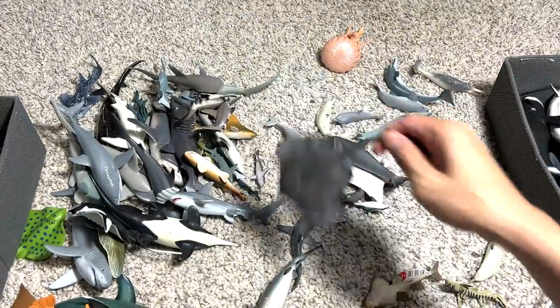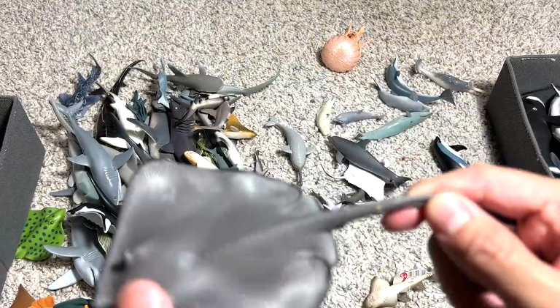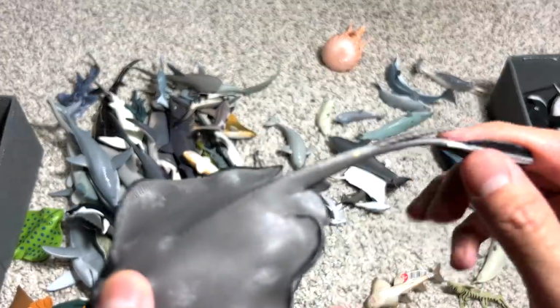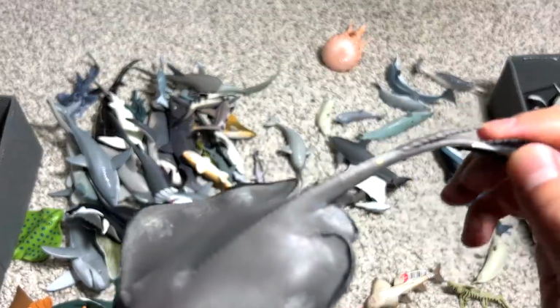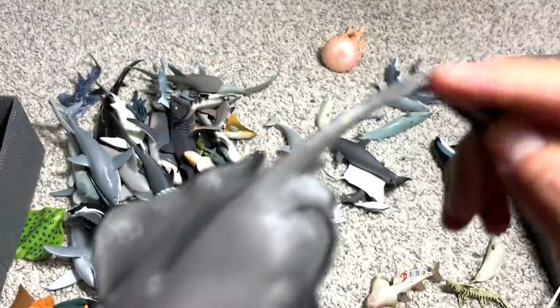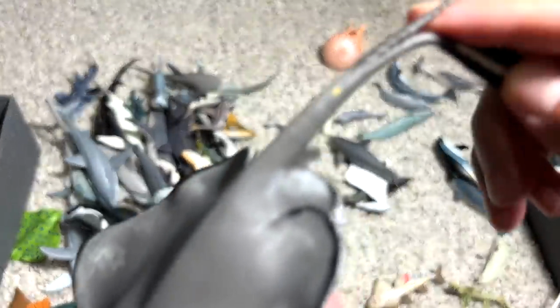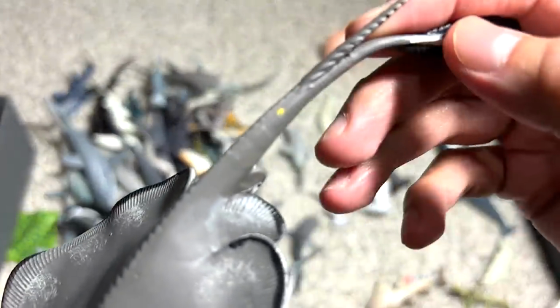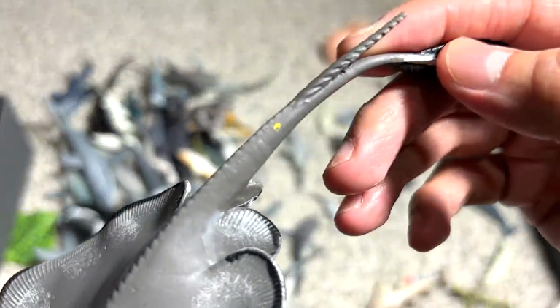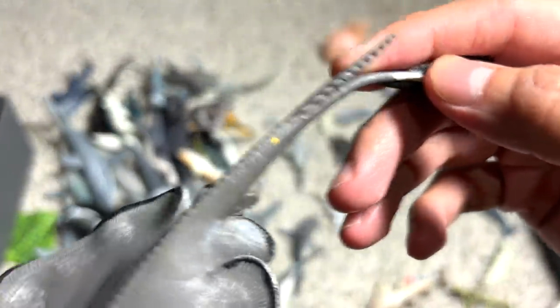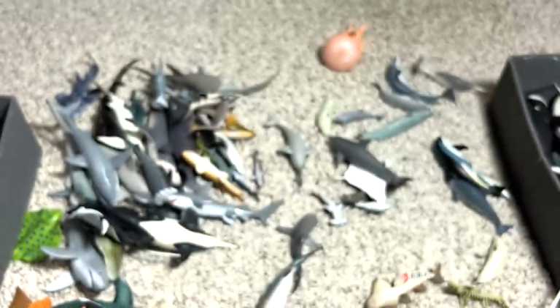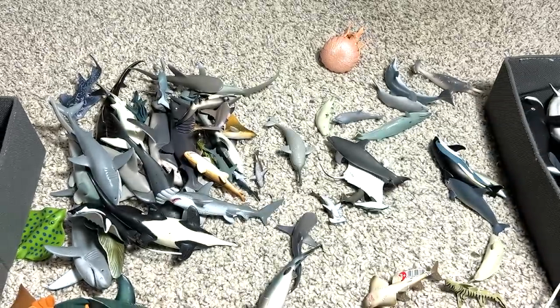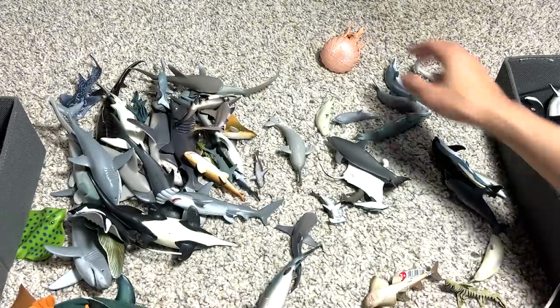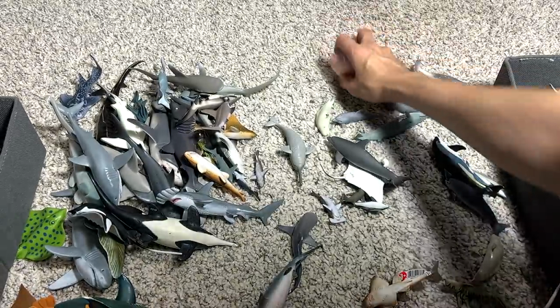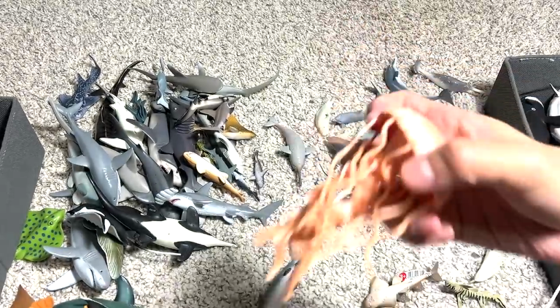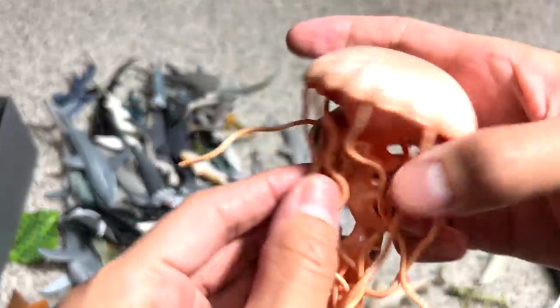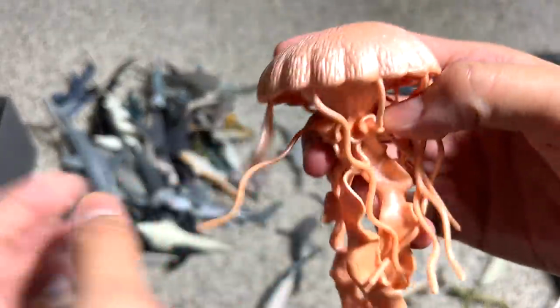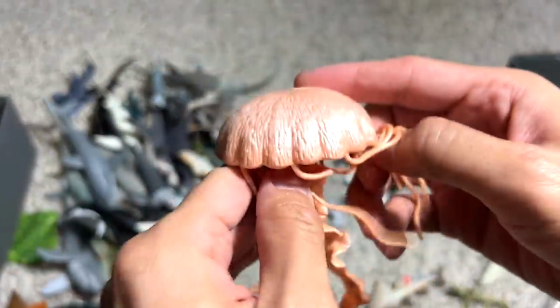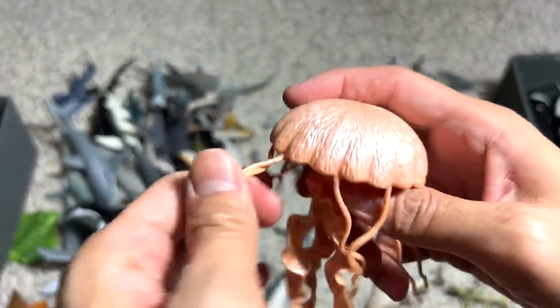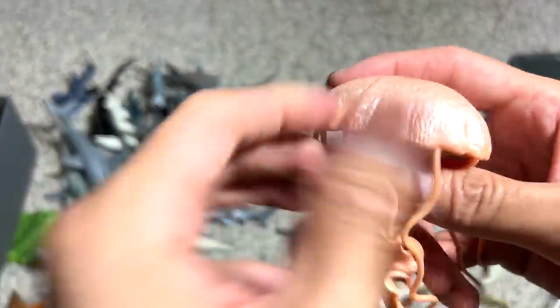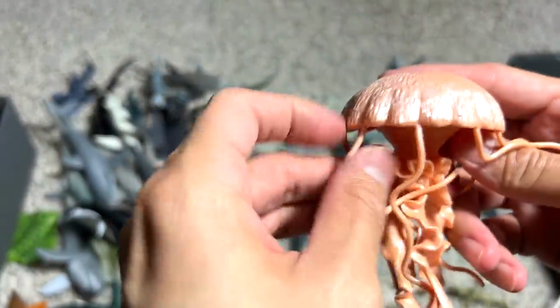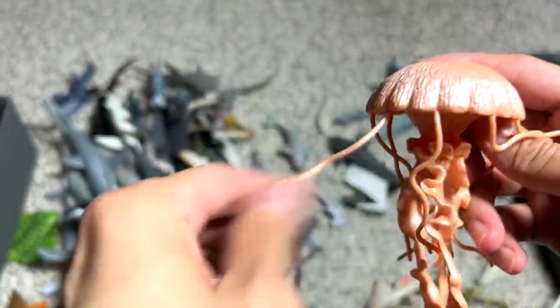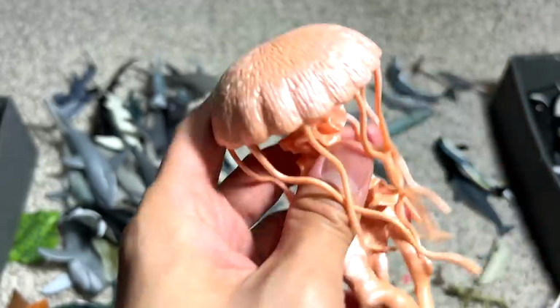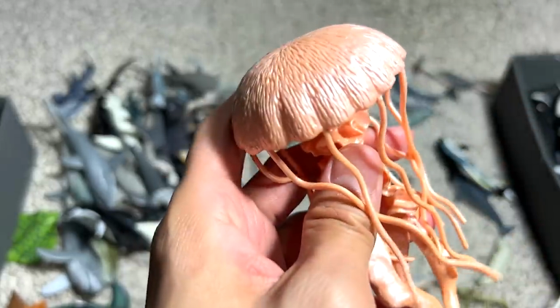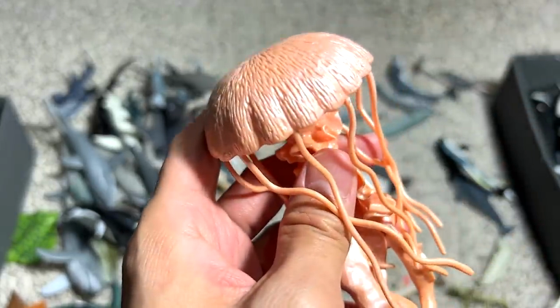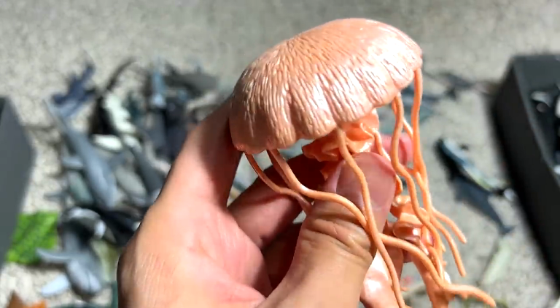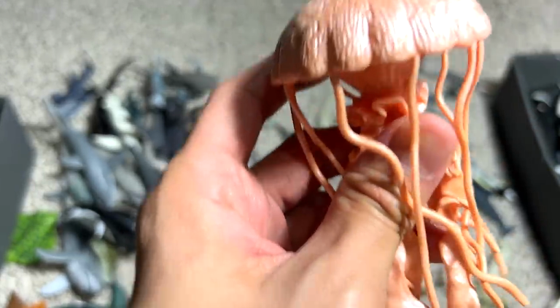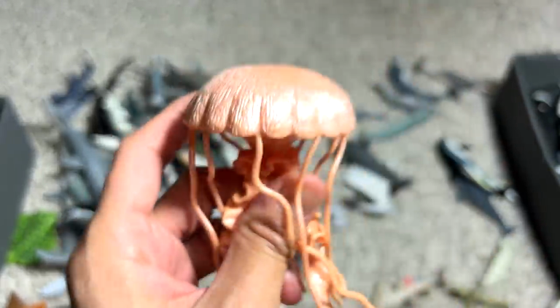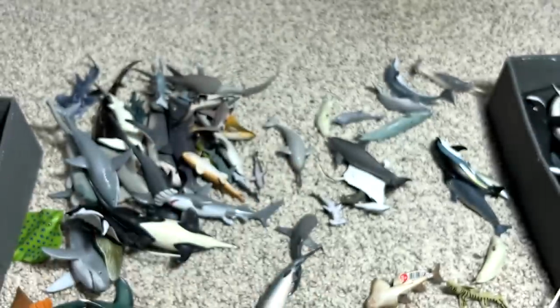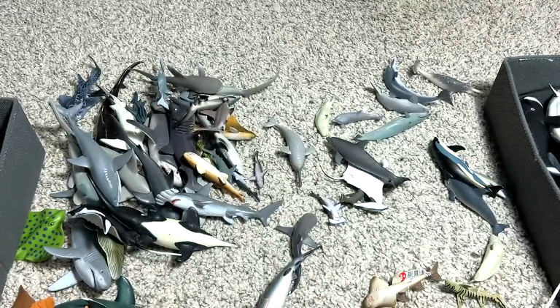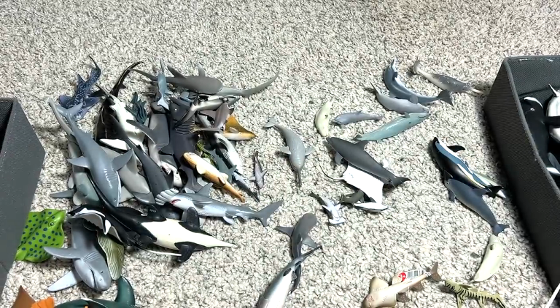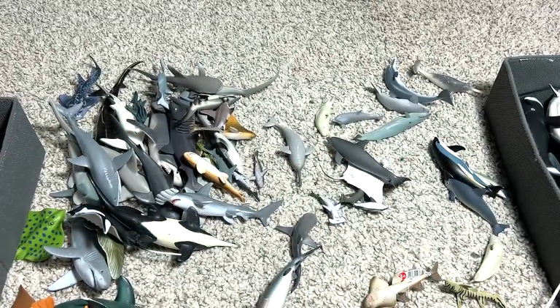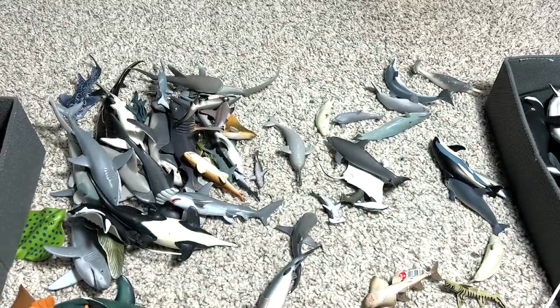A stingray — it has this sting right here, this little spear right over here. The jellyfish — they are pretty looking, they are really beautiful. But they can be poisonous.